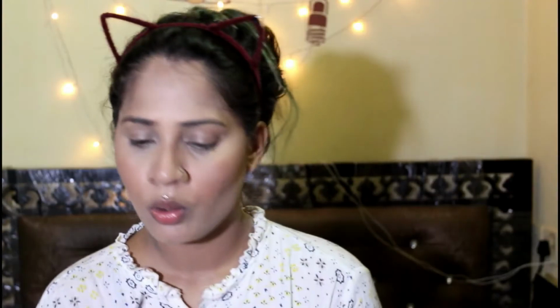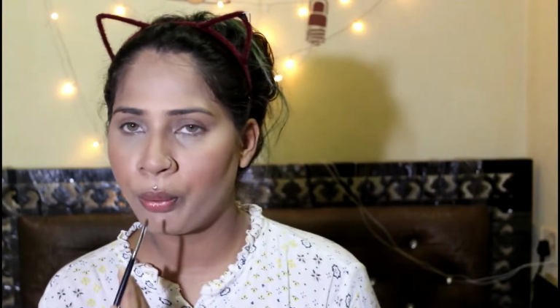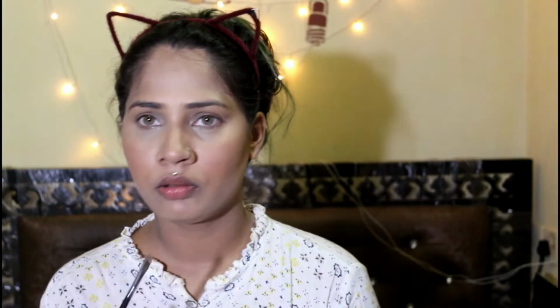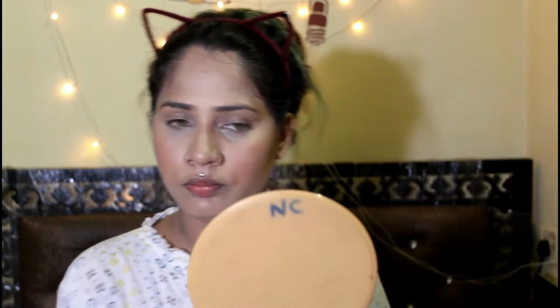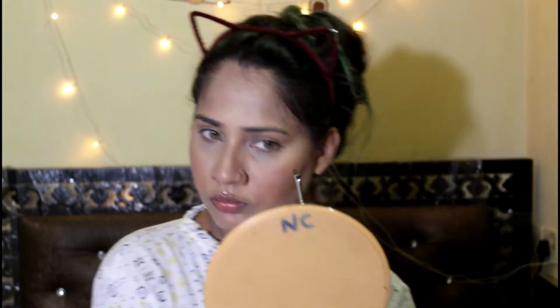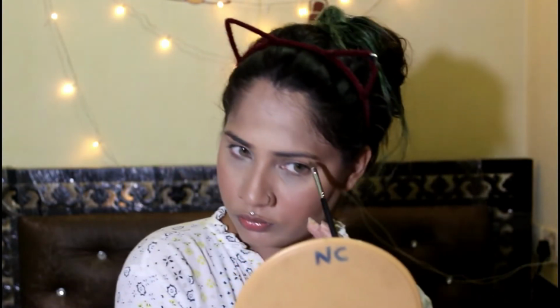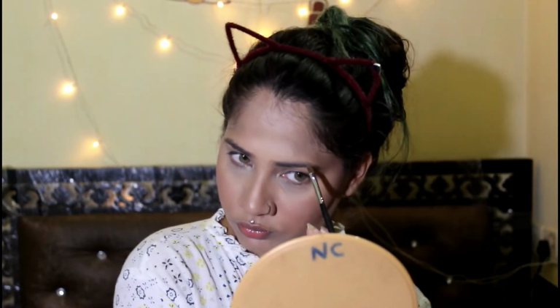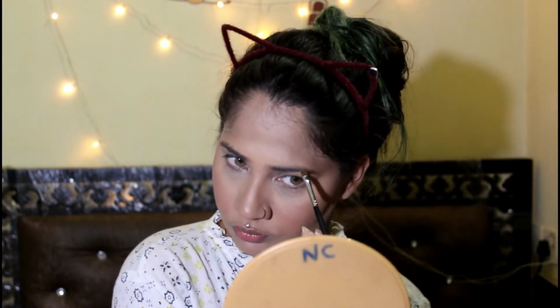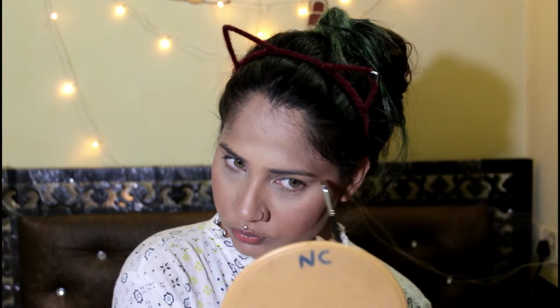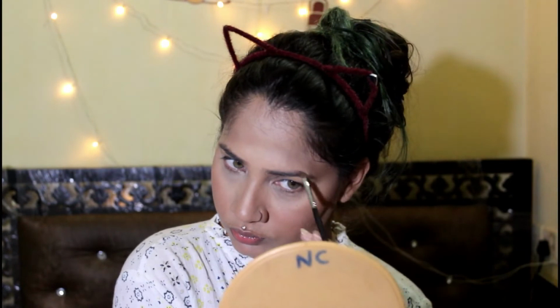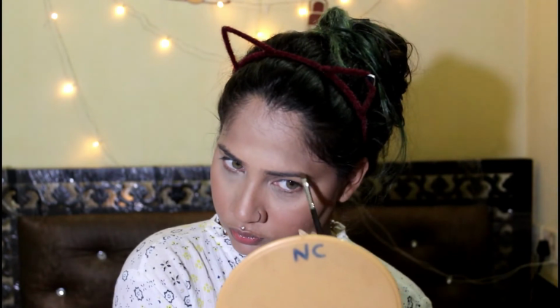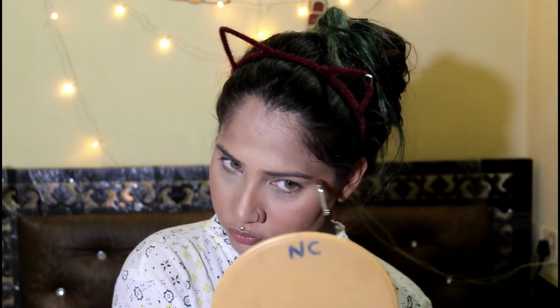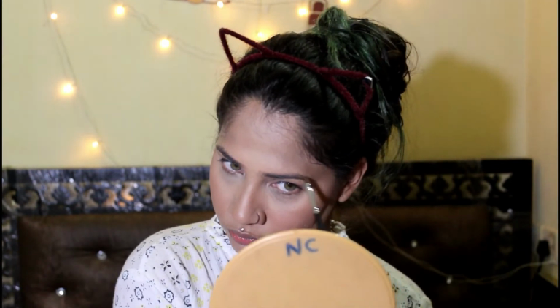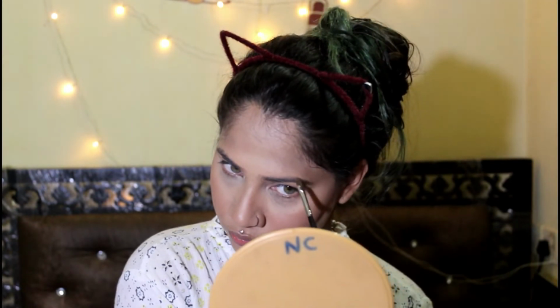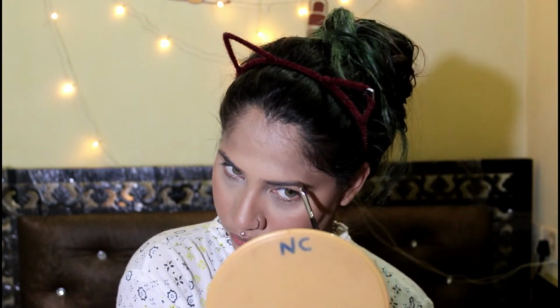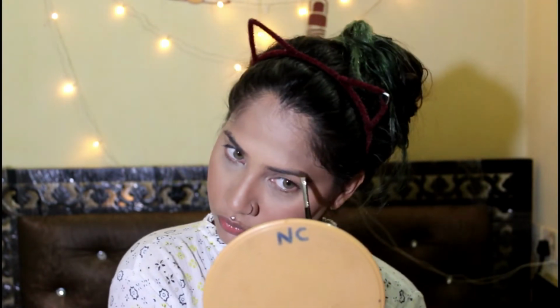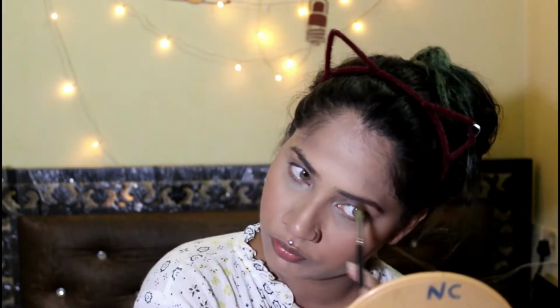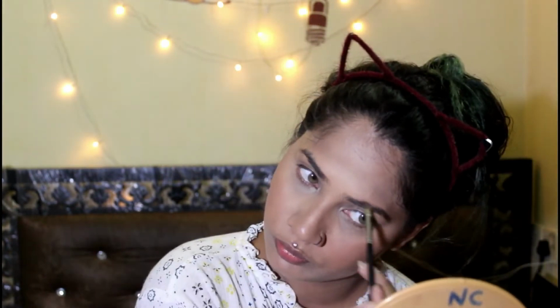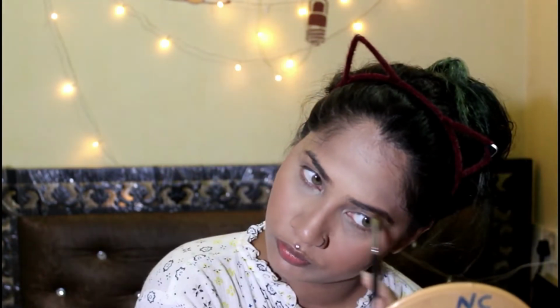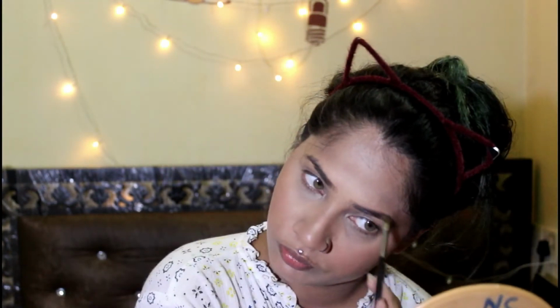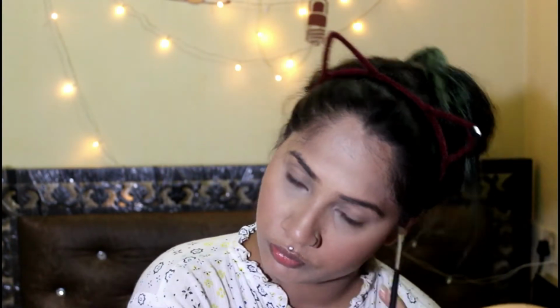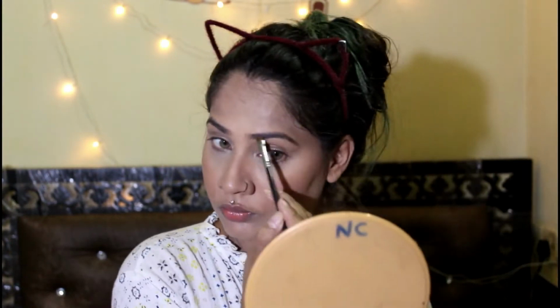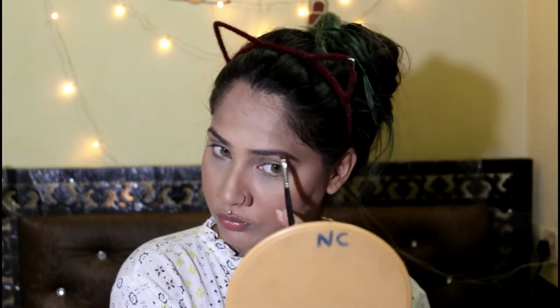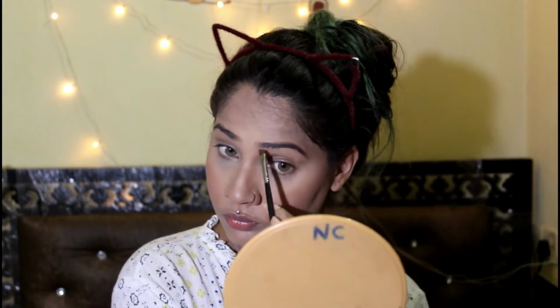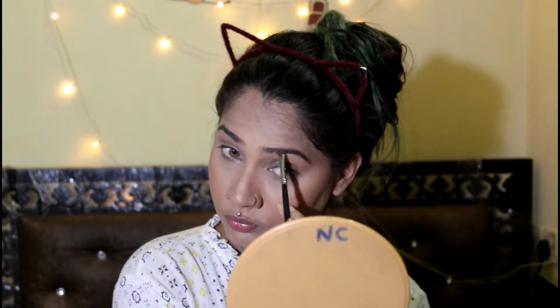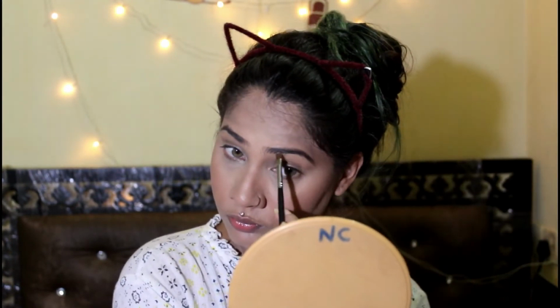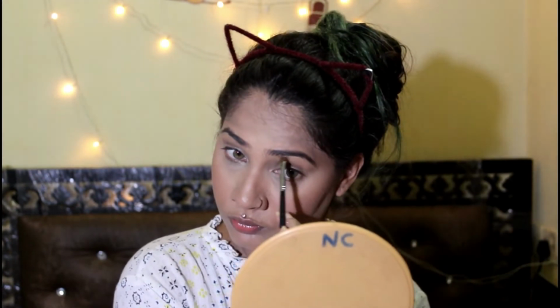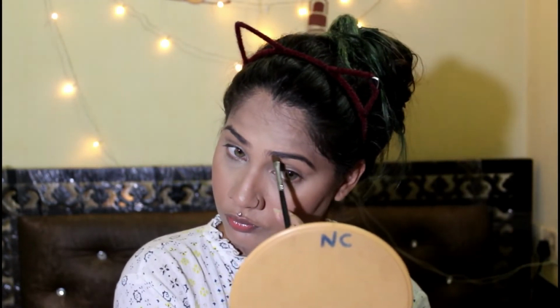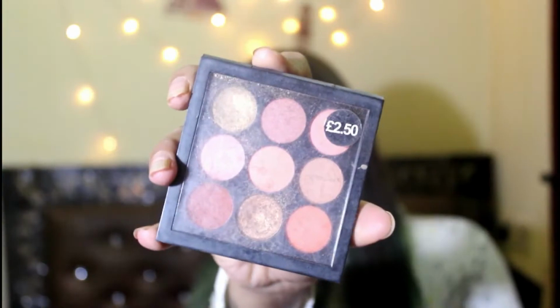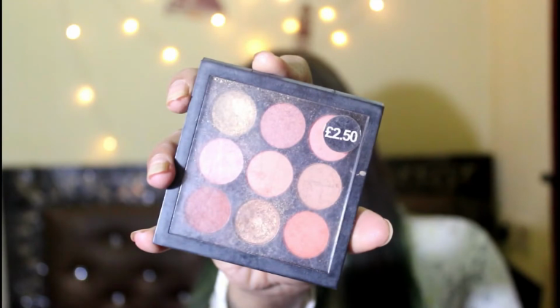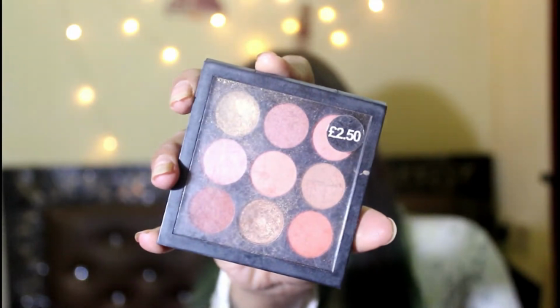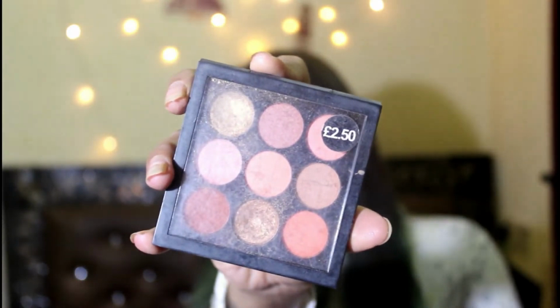Then I'm gonna take that brown shade and fill in my eyebrows. I use this palette because it is an affordable and multitasking palette.